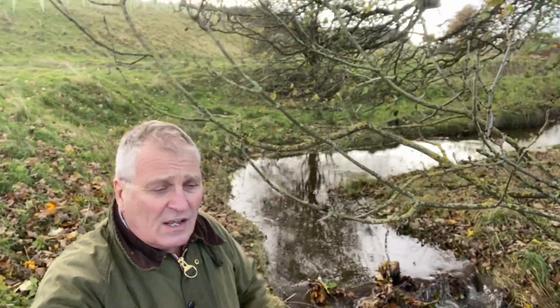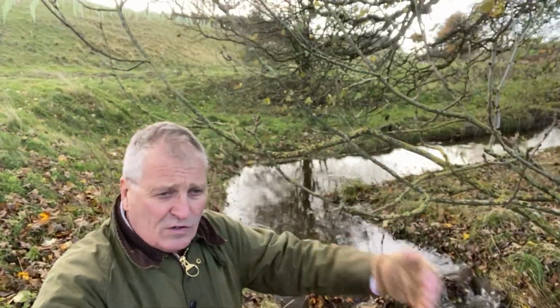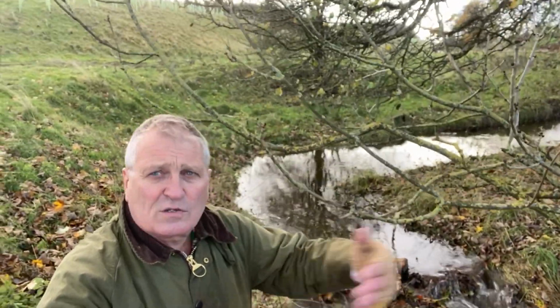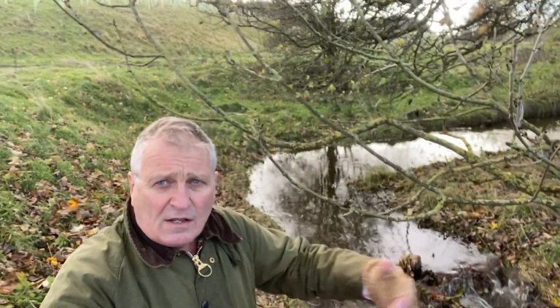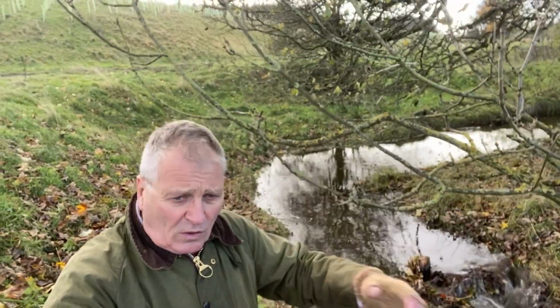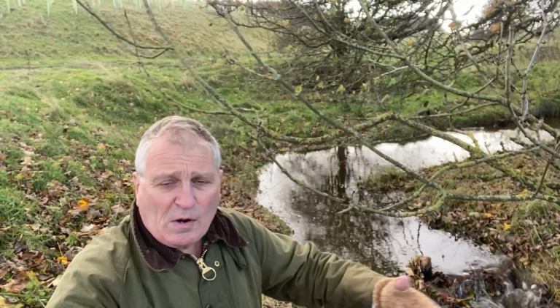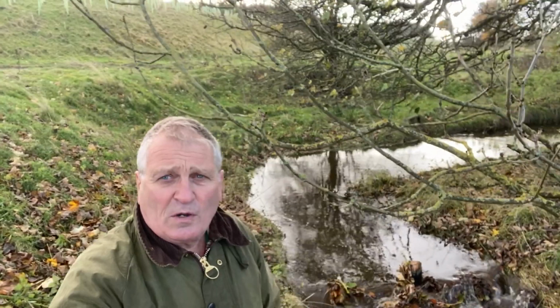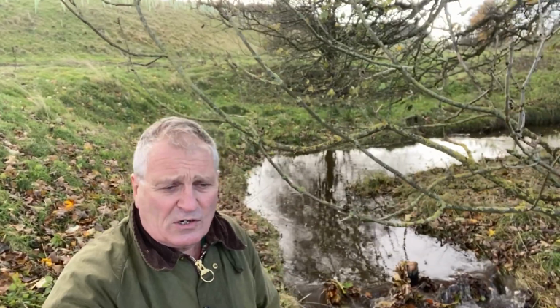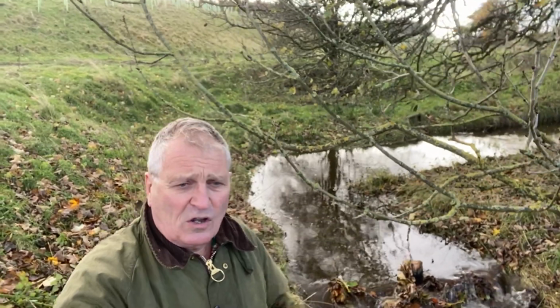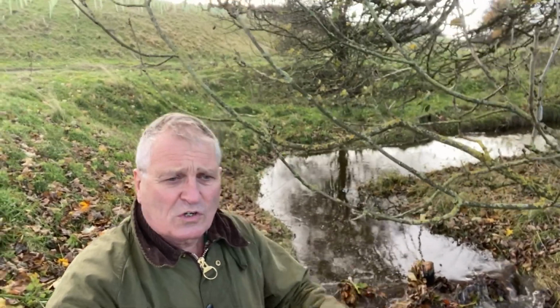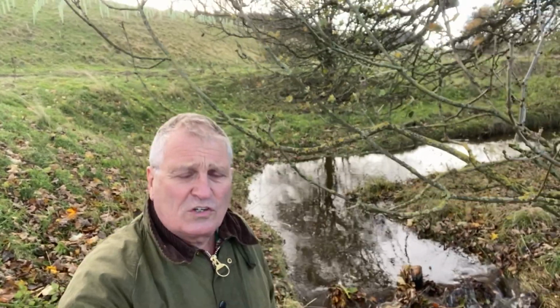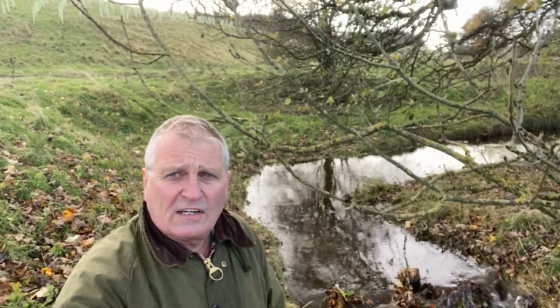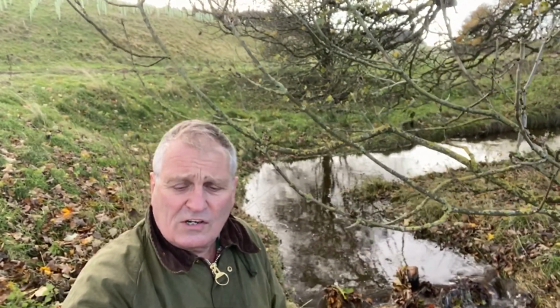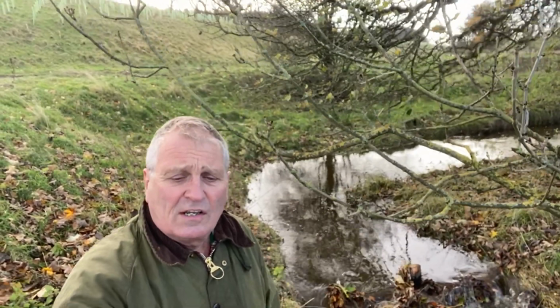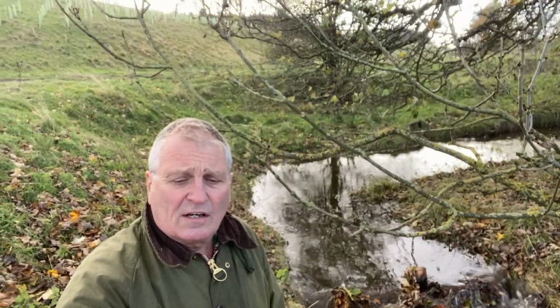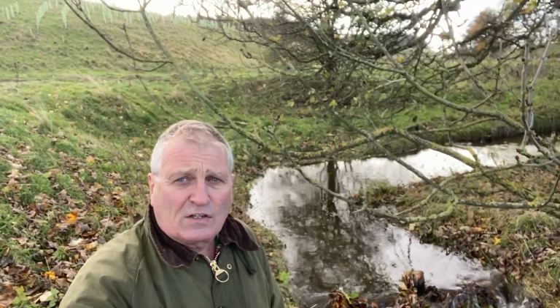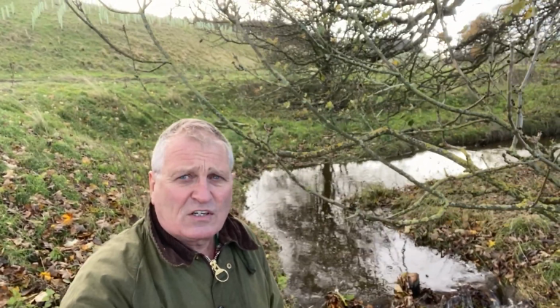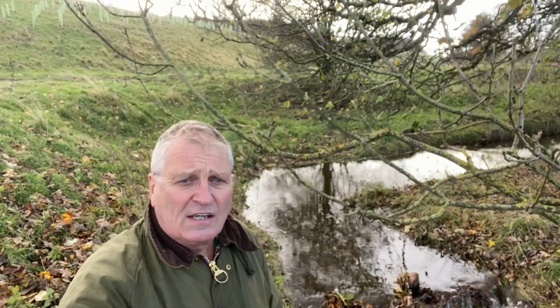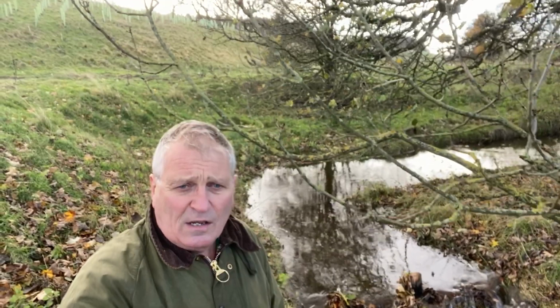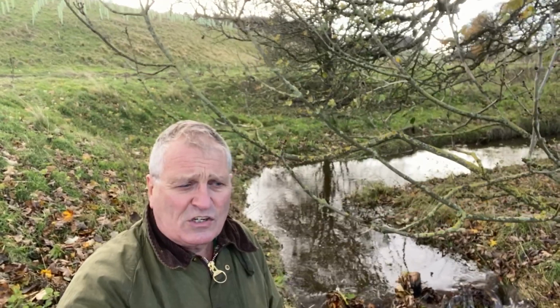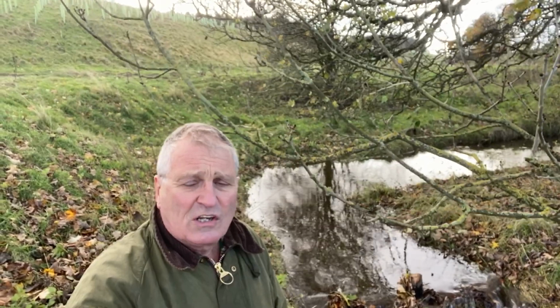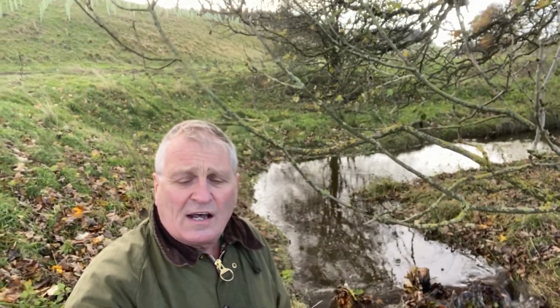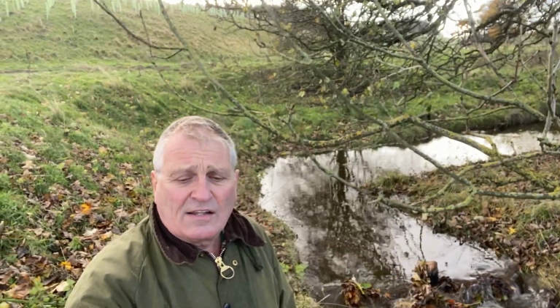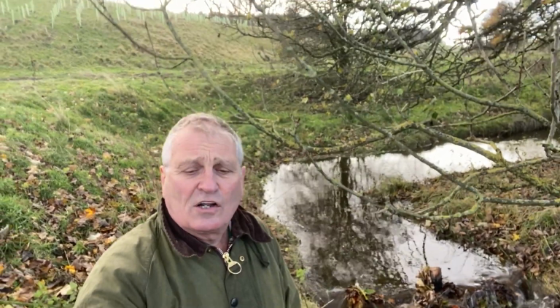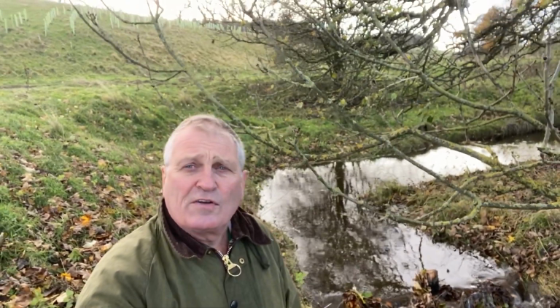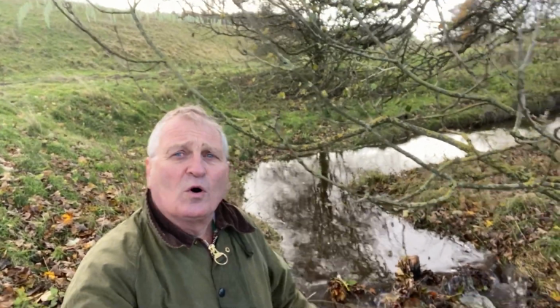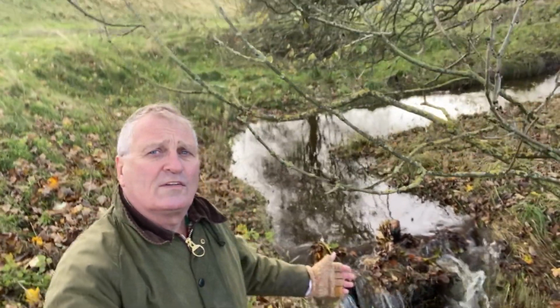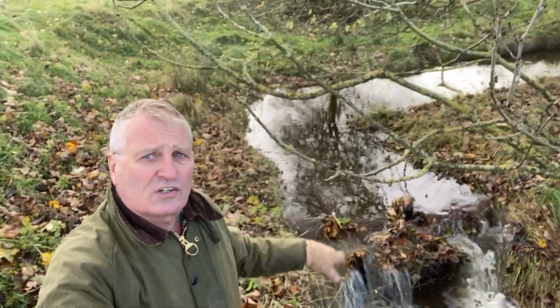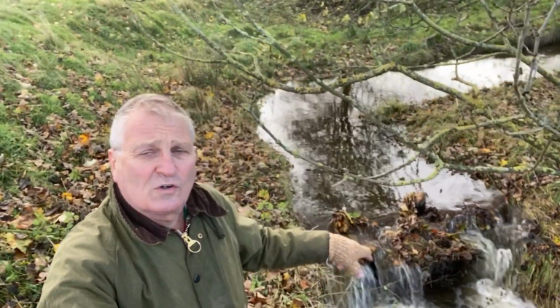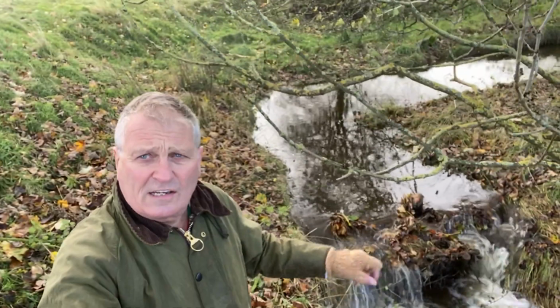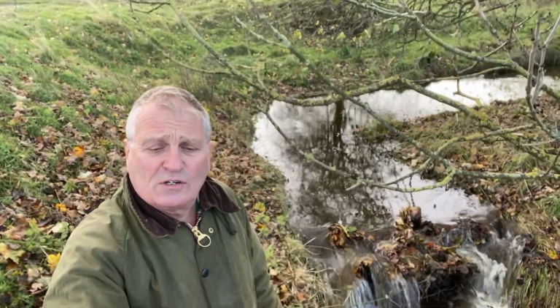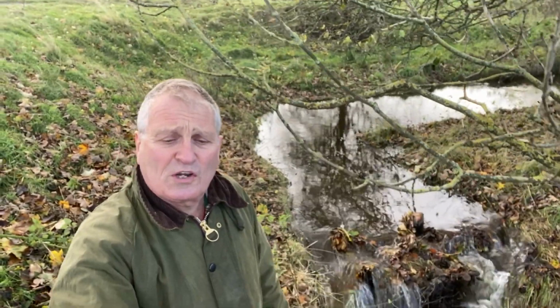If you do this at all the appropriate opportunities along the watercourse, you can greatly increase the flood capacity in the upper reaches, and they'll slow the flow even more than just installing the leaky dams in the normal channel.